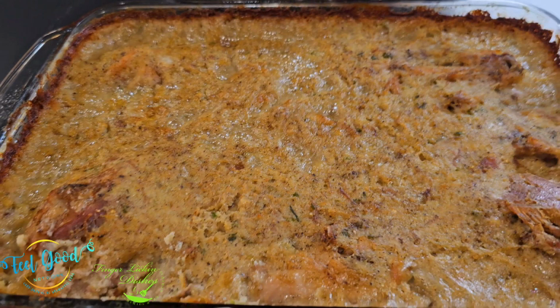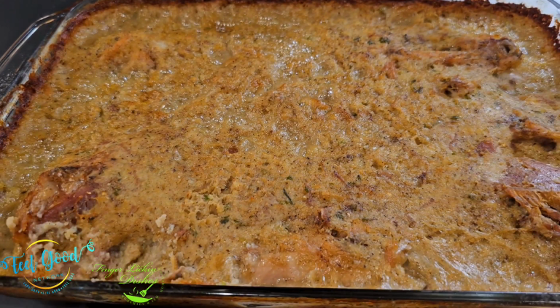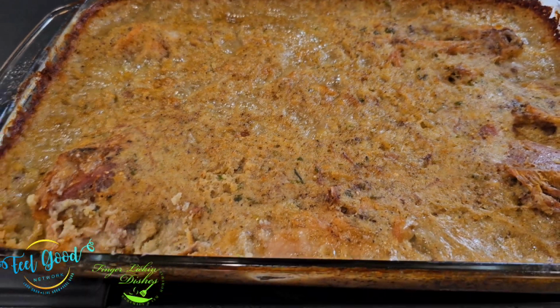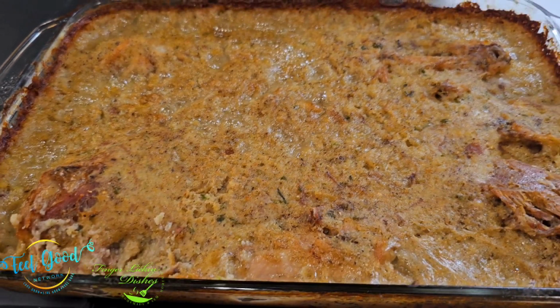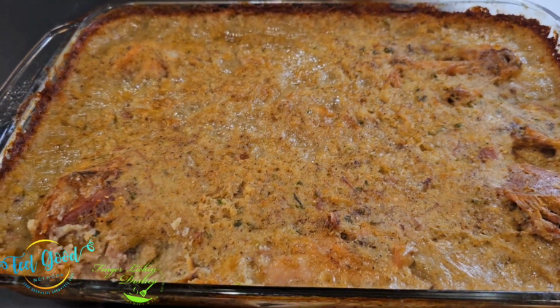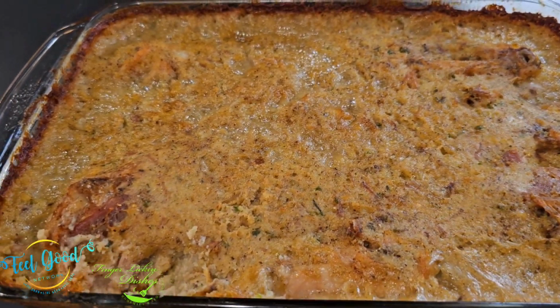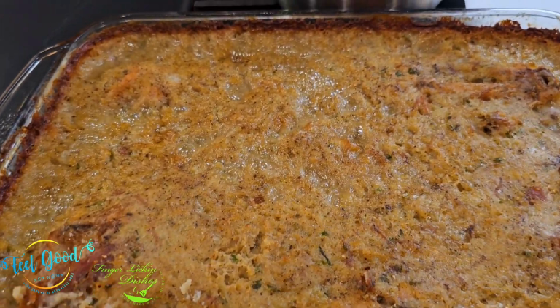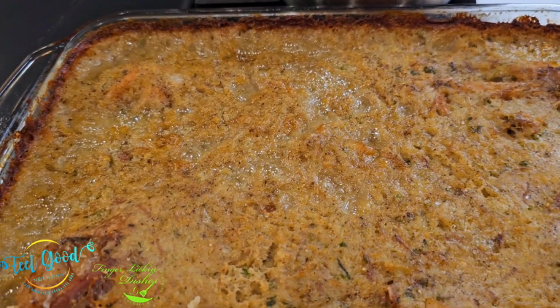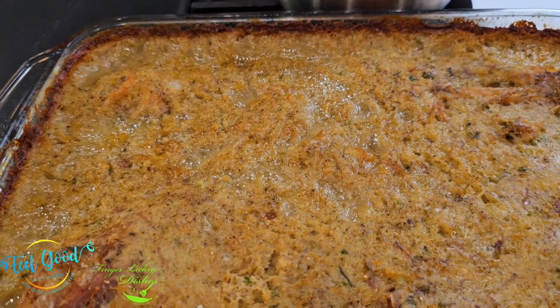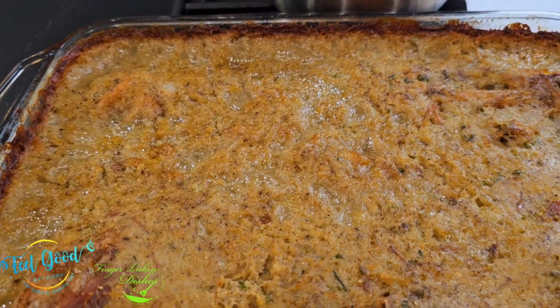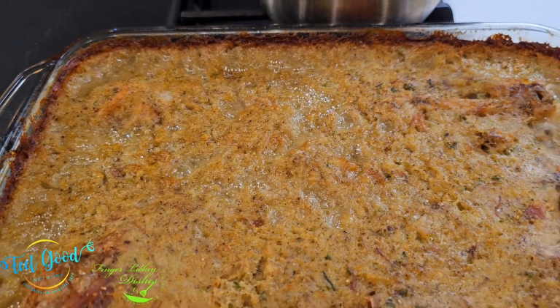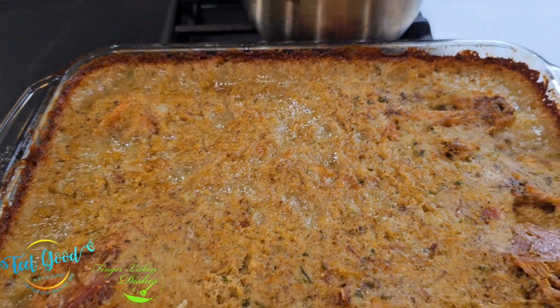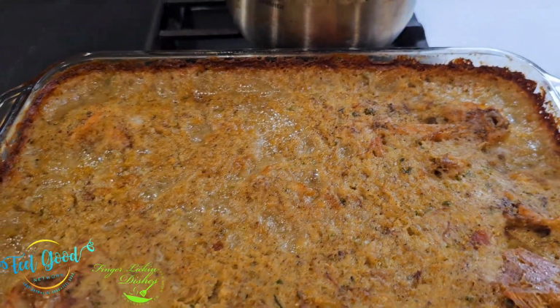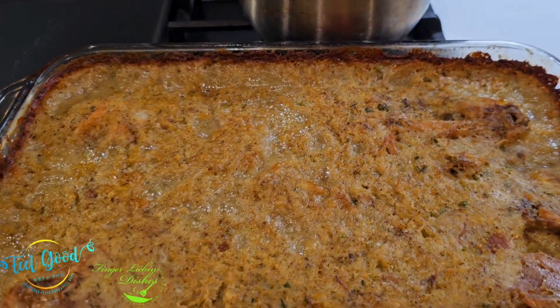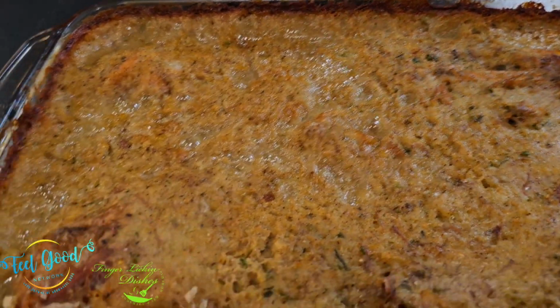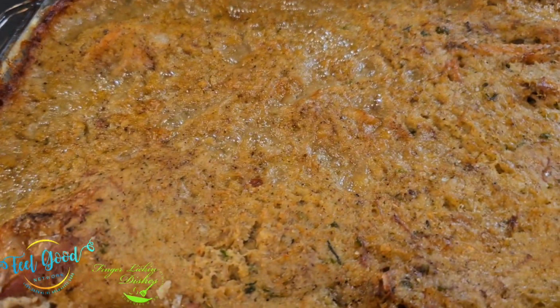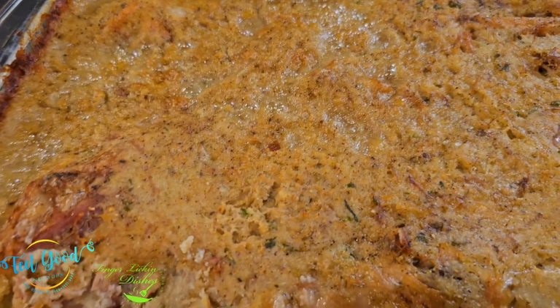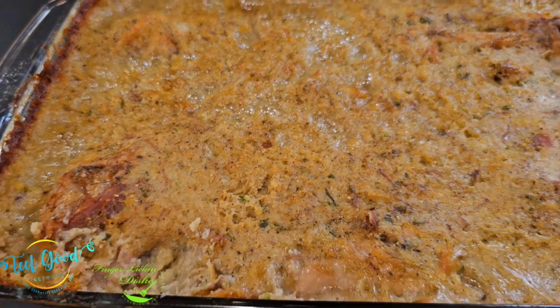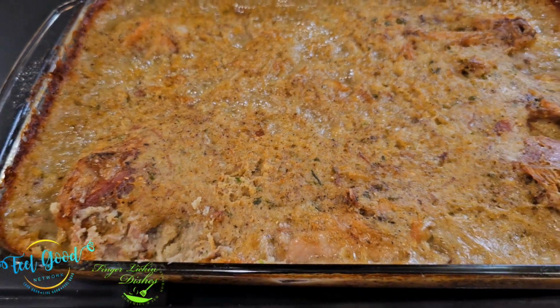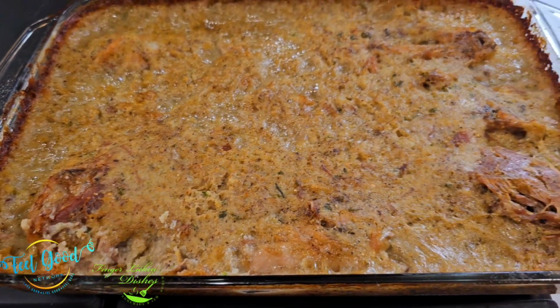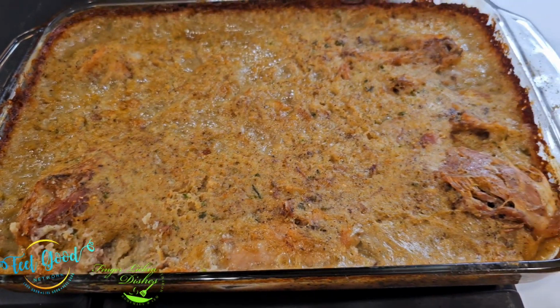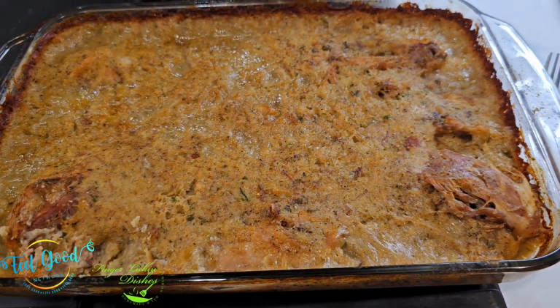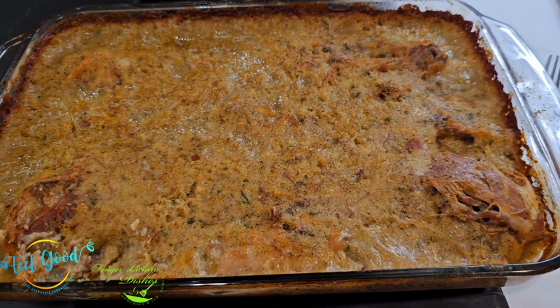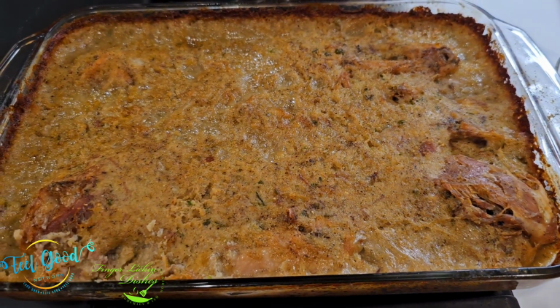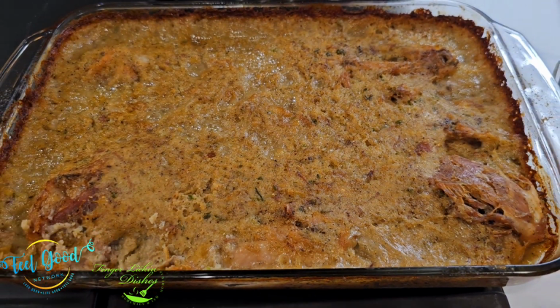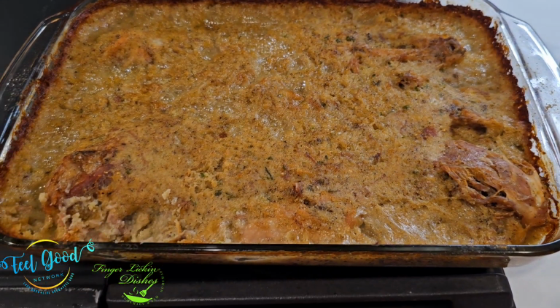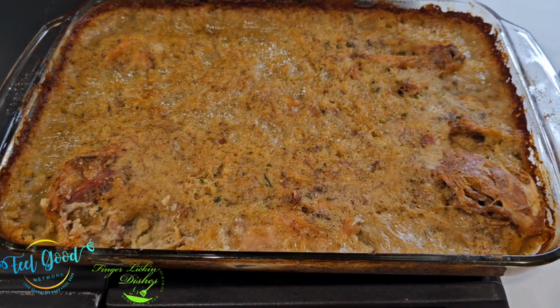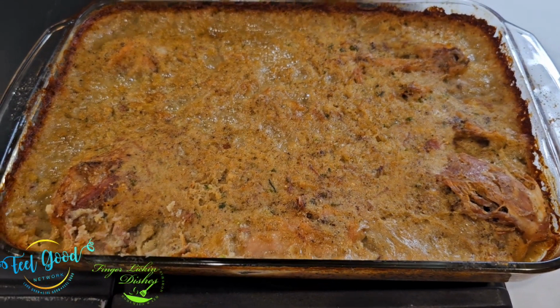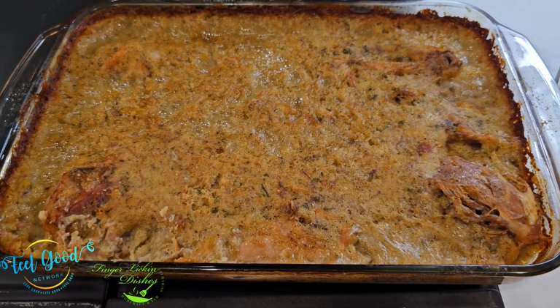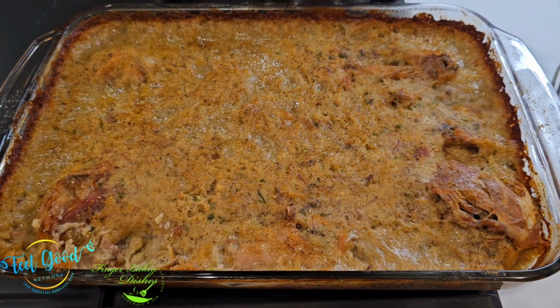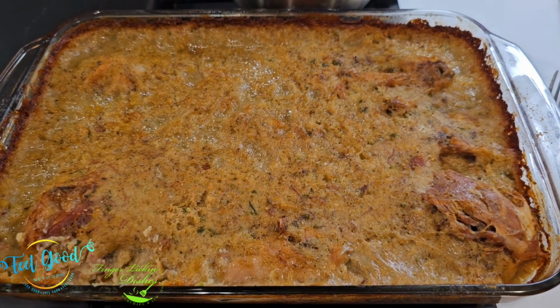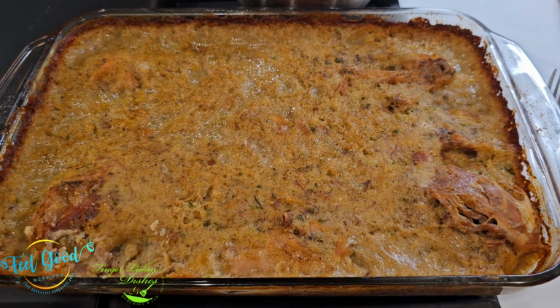Happy Easter! It's me, Sharon, and Finger Licking Dishes. Remember, you can catch my cooking shows on Feel Good Network on your Roku TV, or any smart TV with a Roku stick.